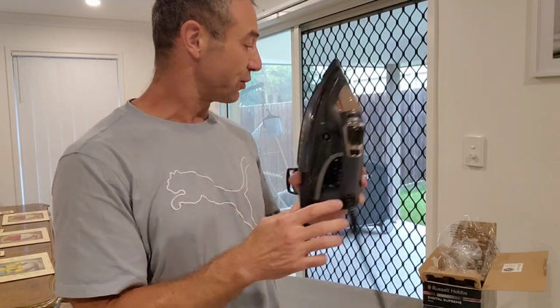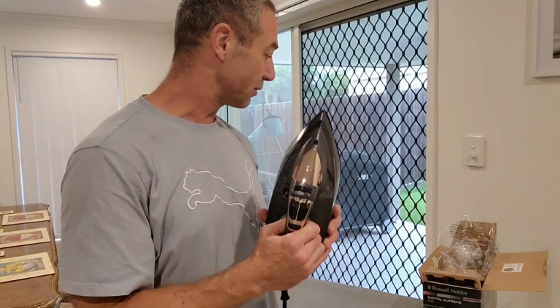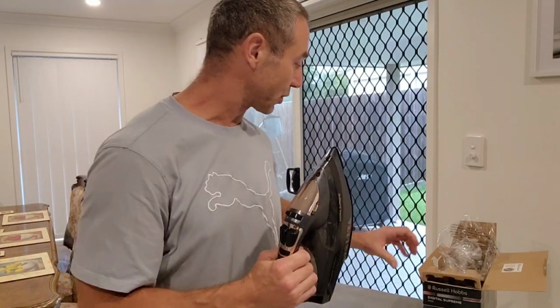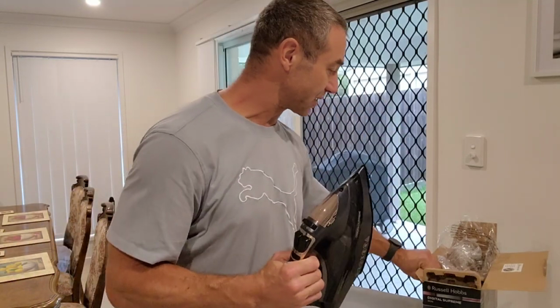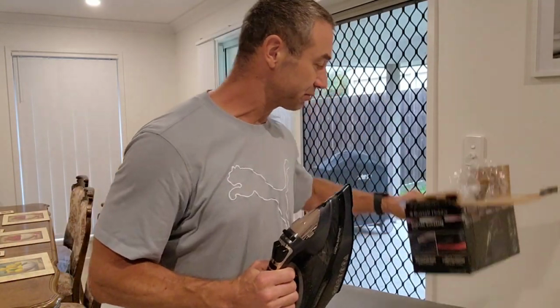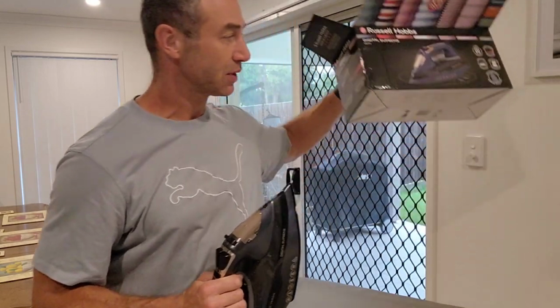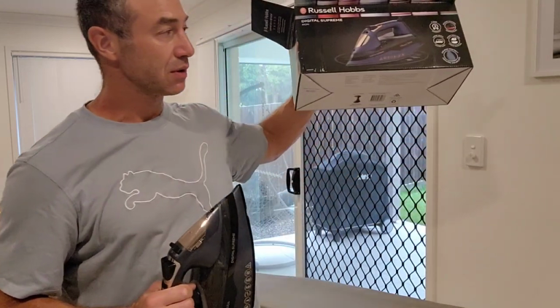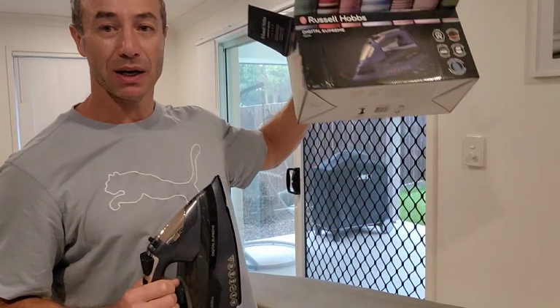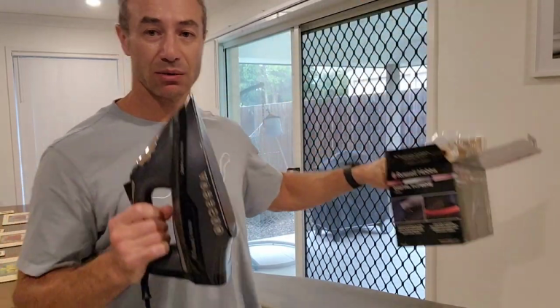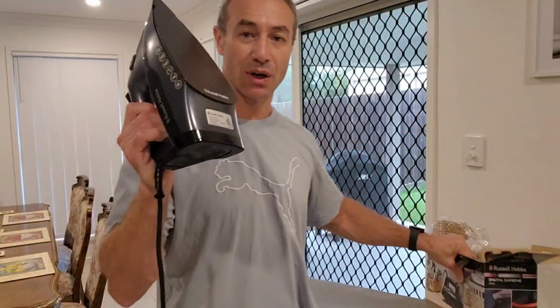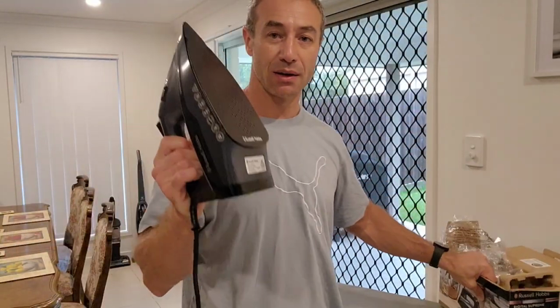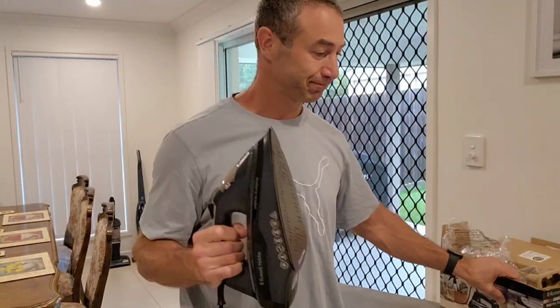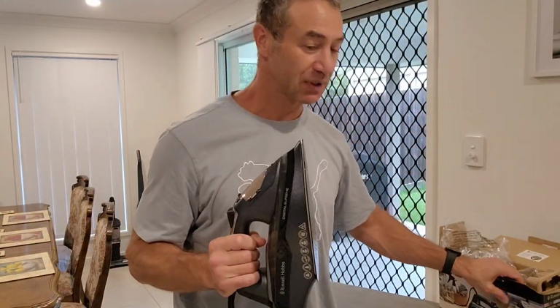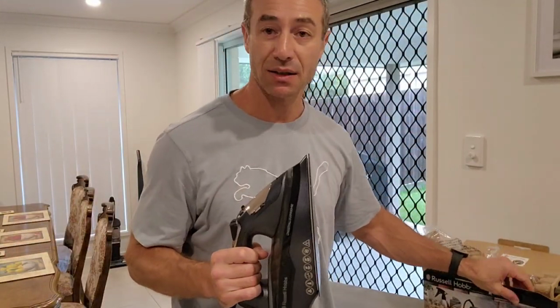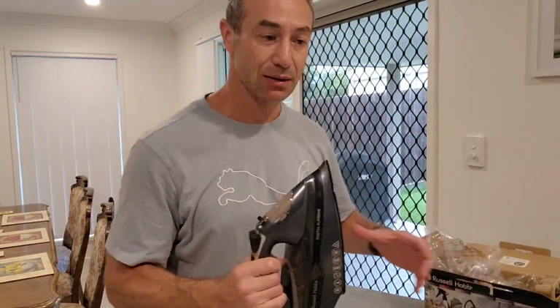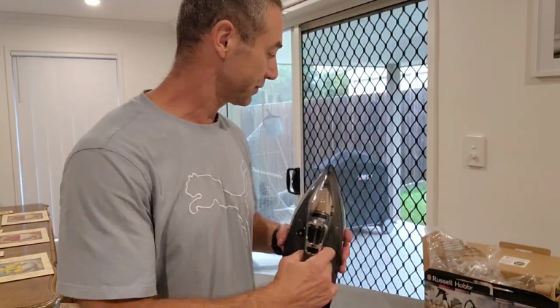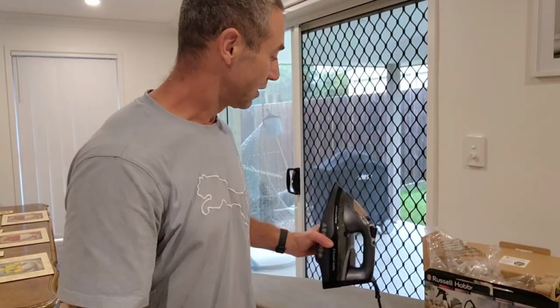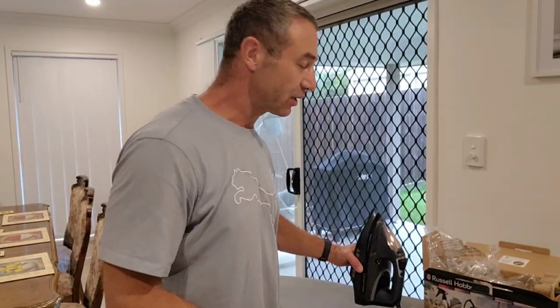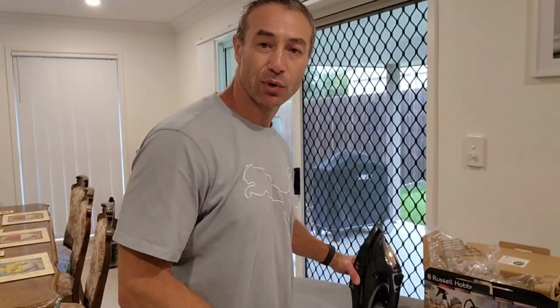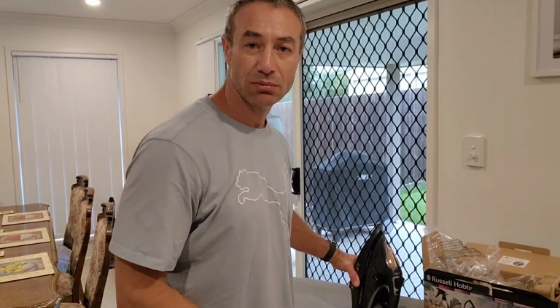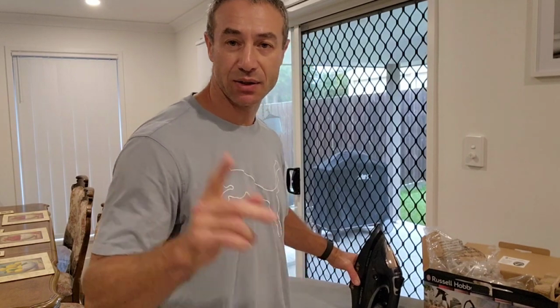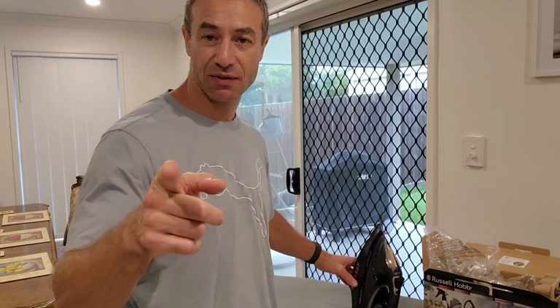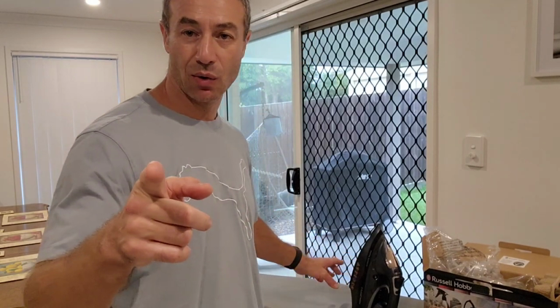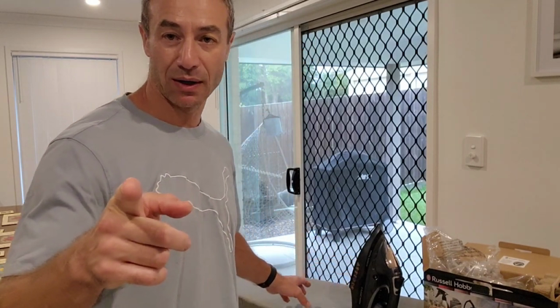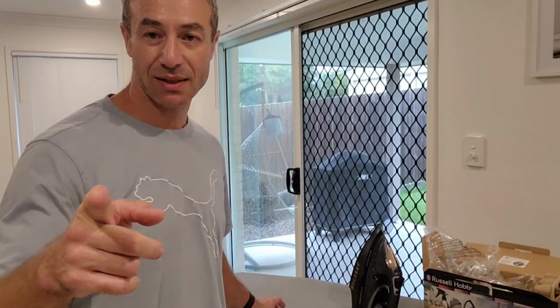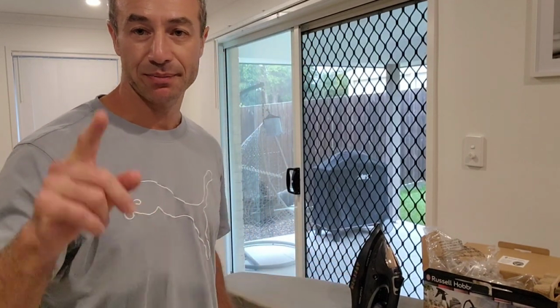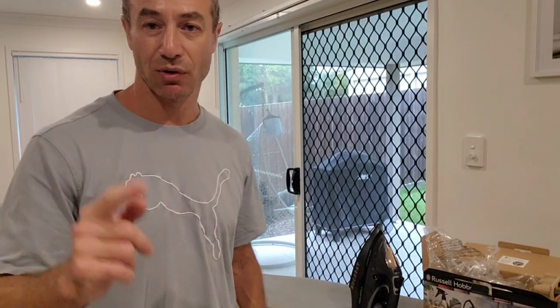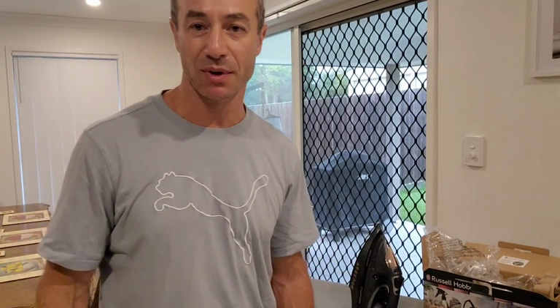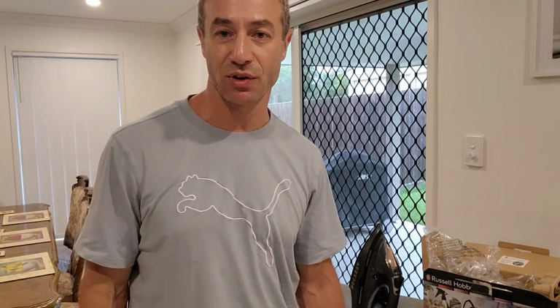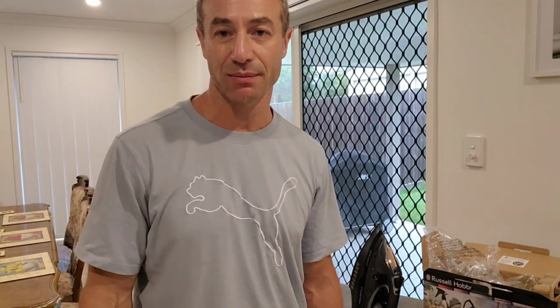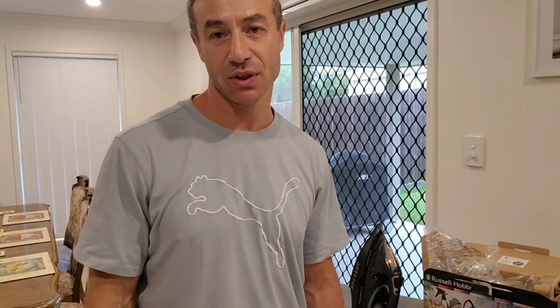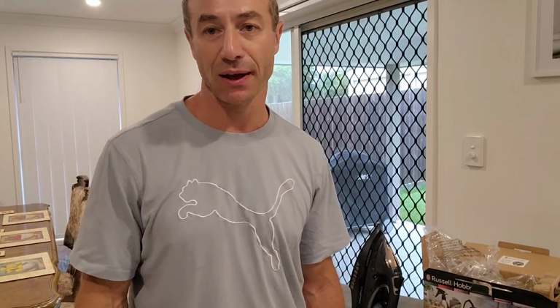For now the unboxing is done. That is it. Thank you for watching — until the next video when I test it. Greg from Brisbane, Australia. See you later.